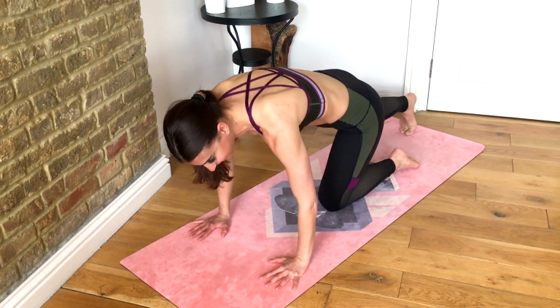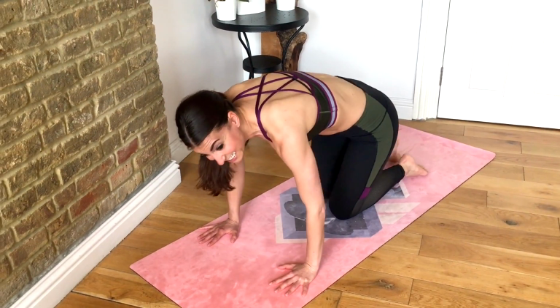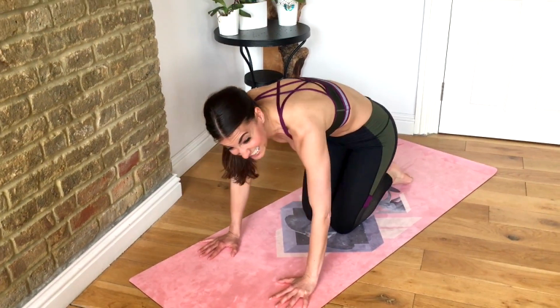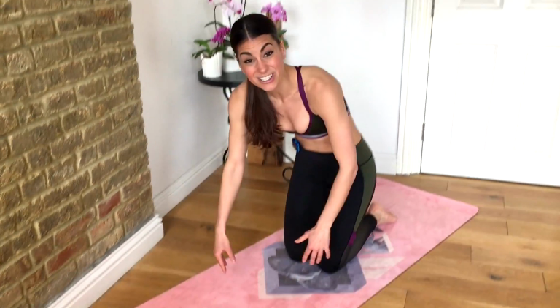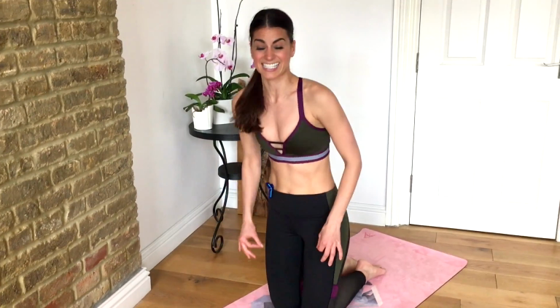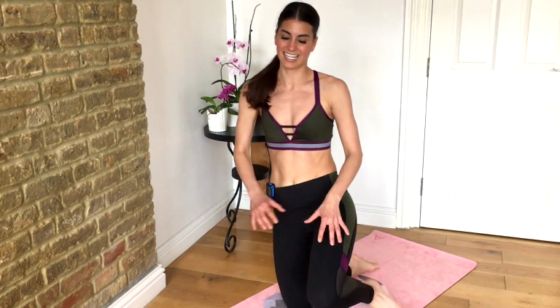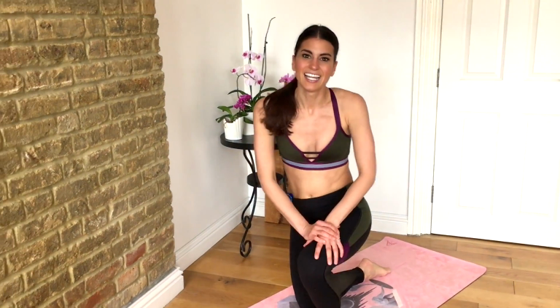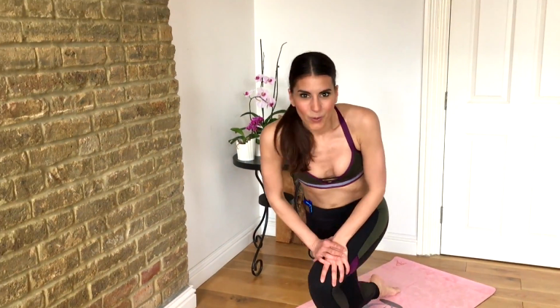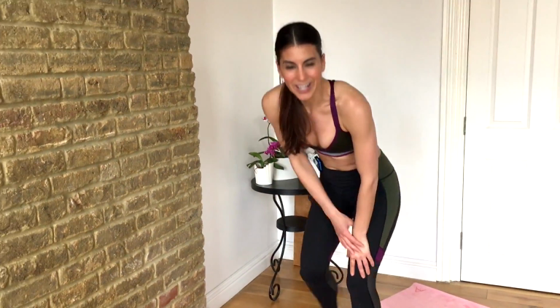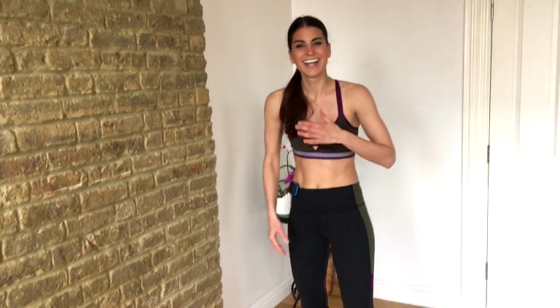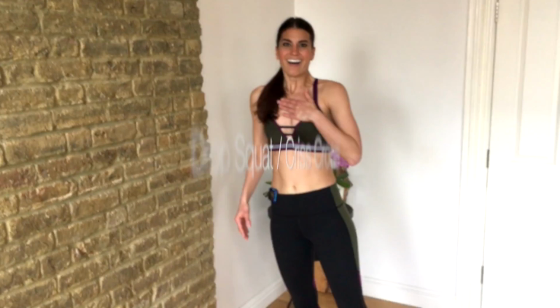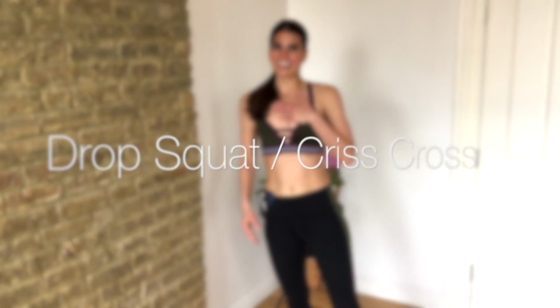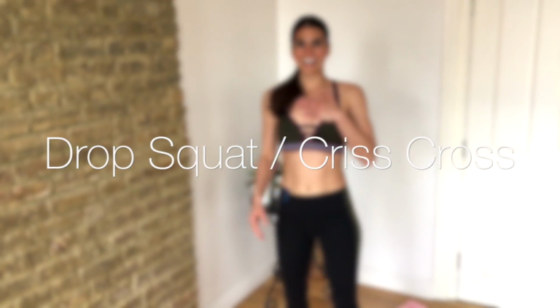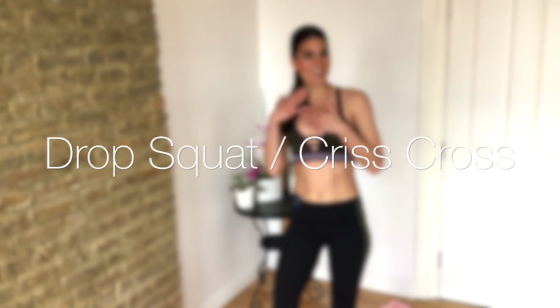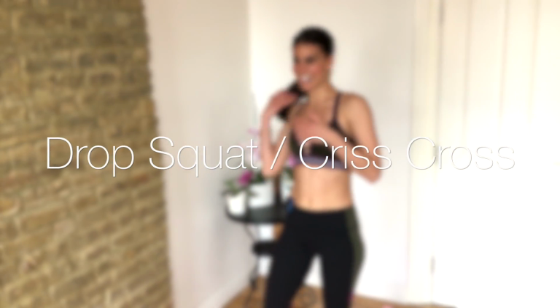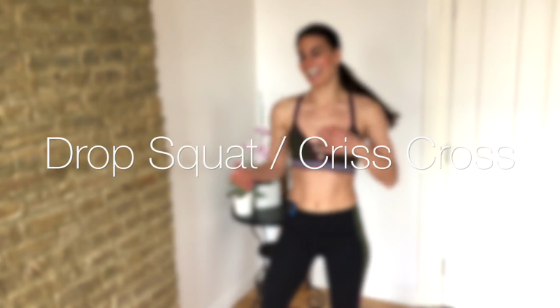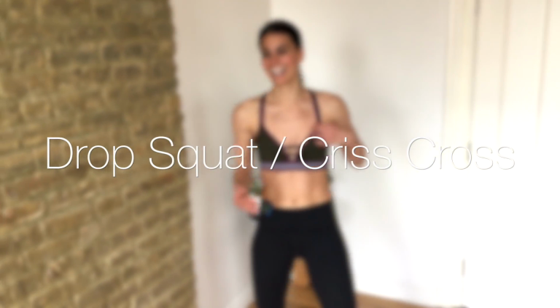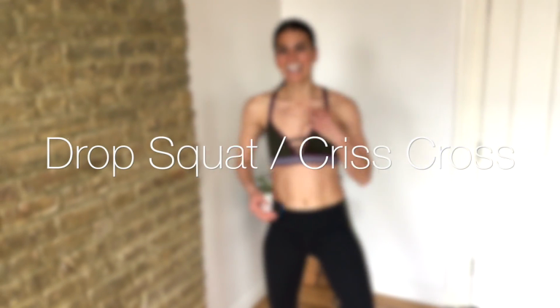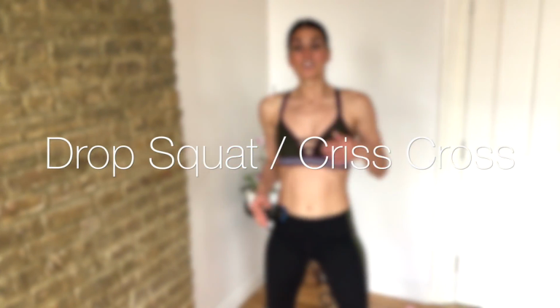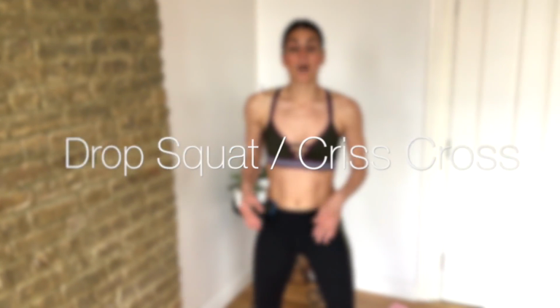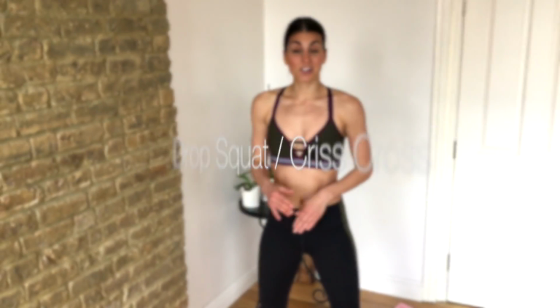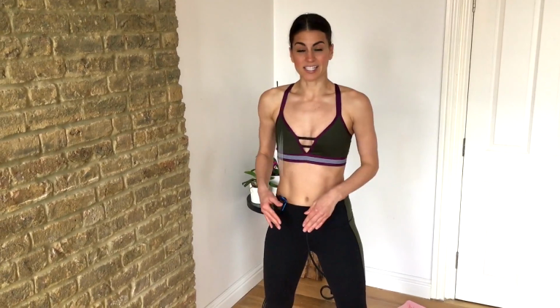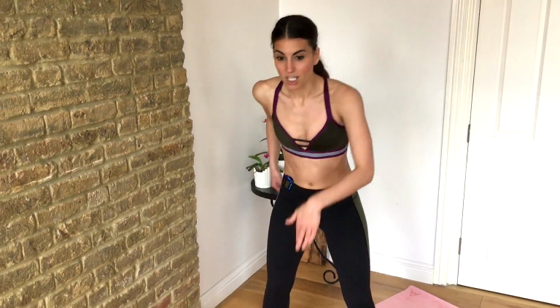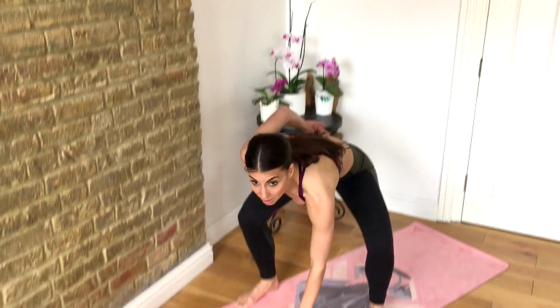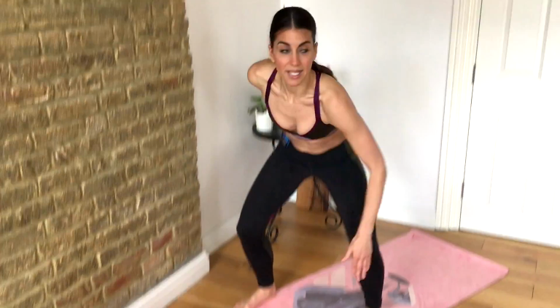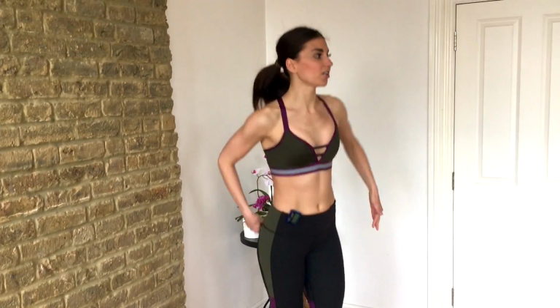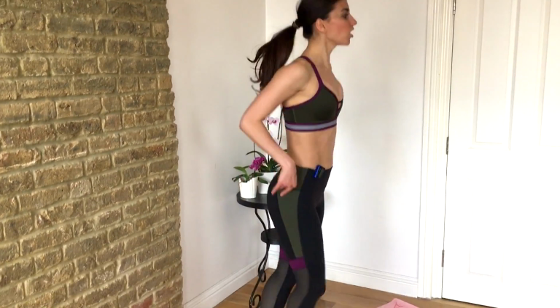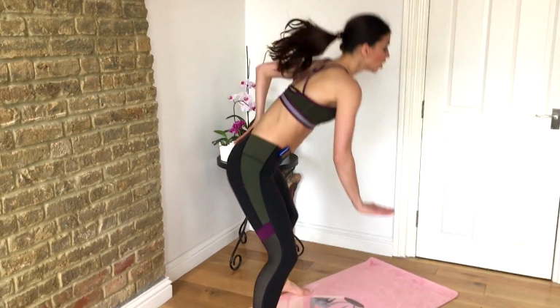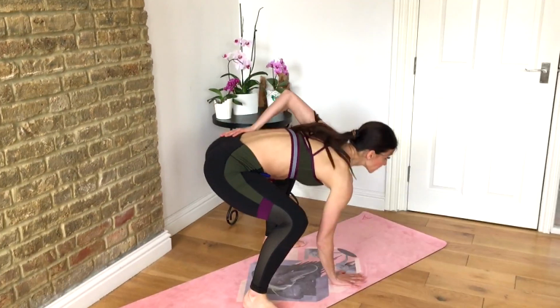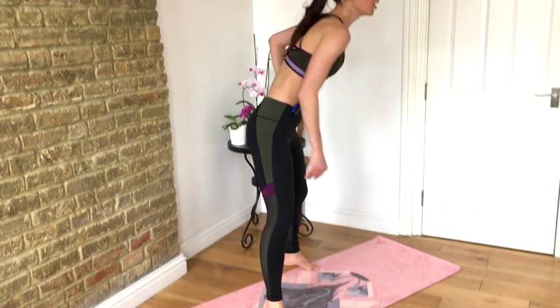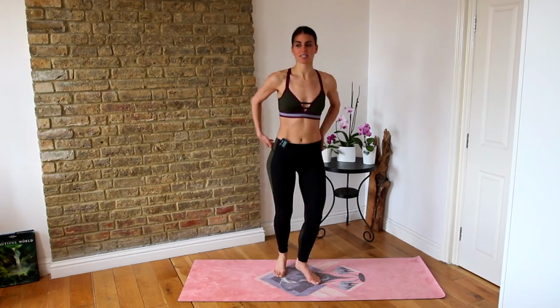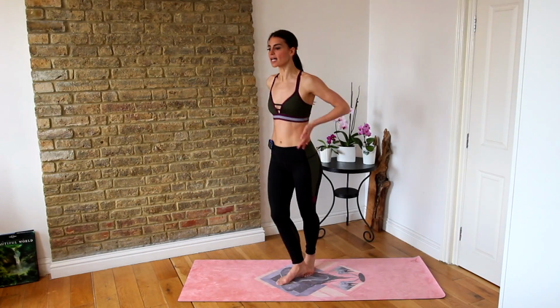Alright, 10 seconds to rest. Drop squat, criss cross, drop squat, criss cross, drop squat, criss cross.